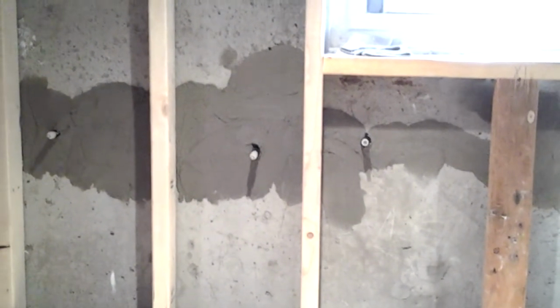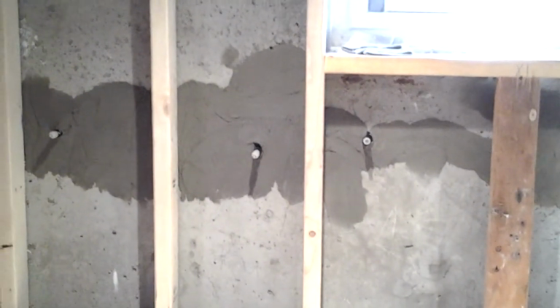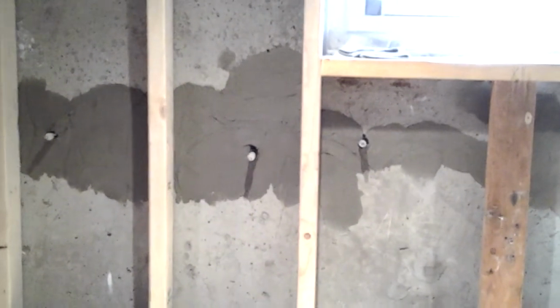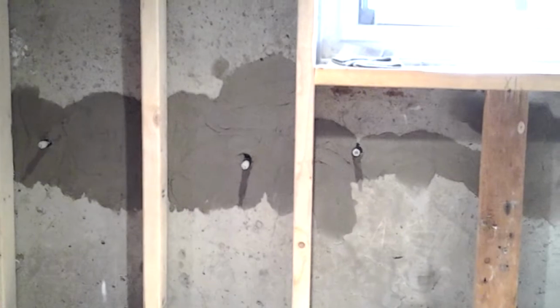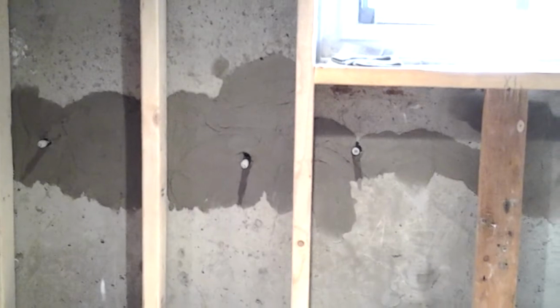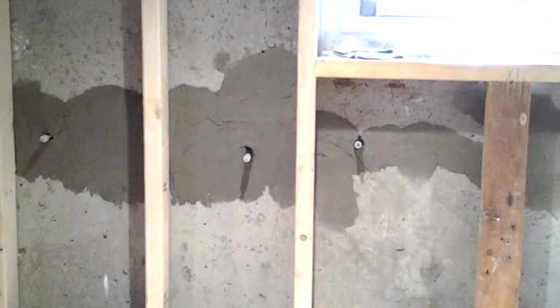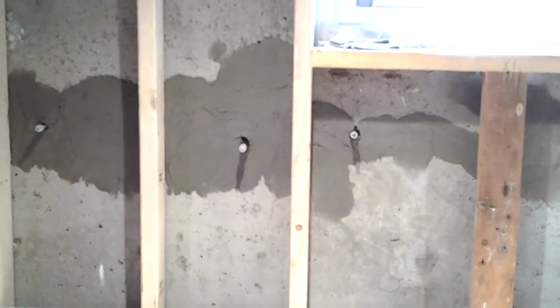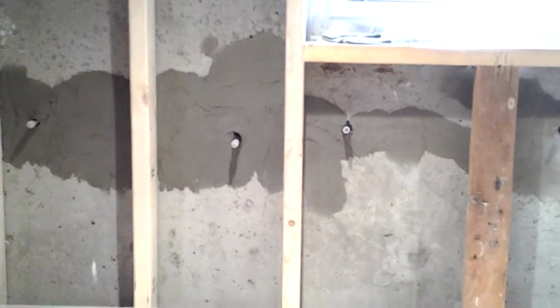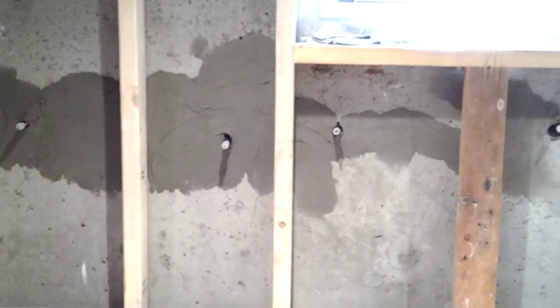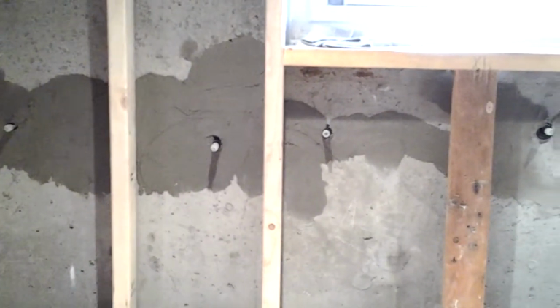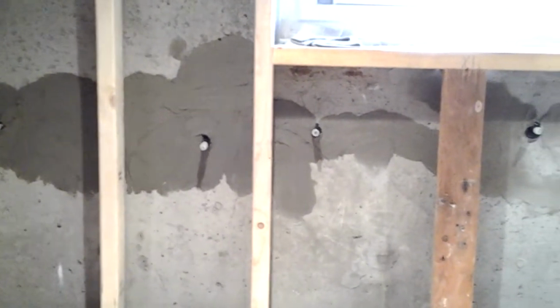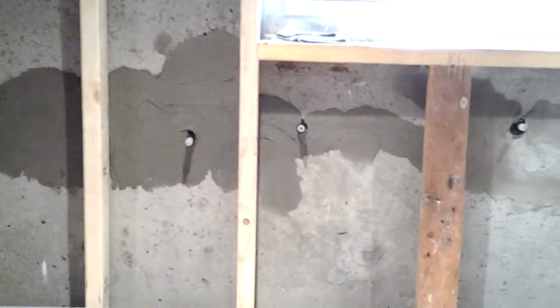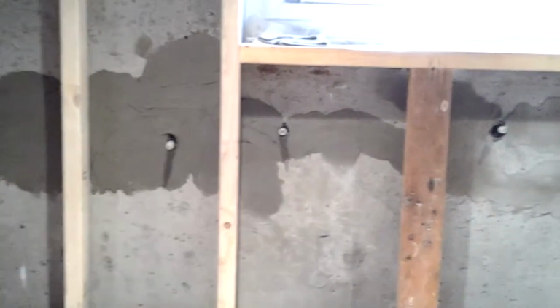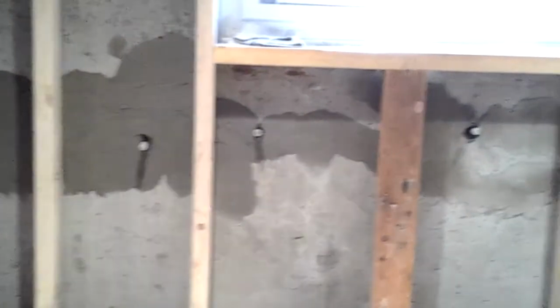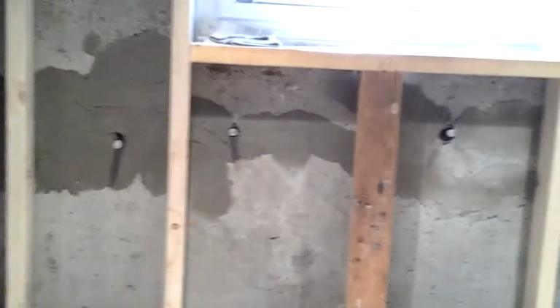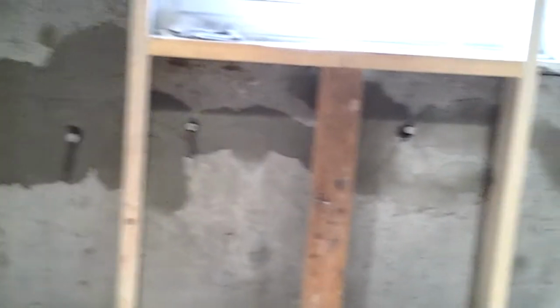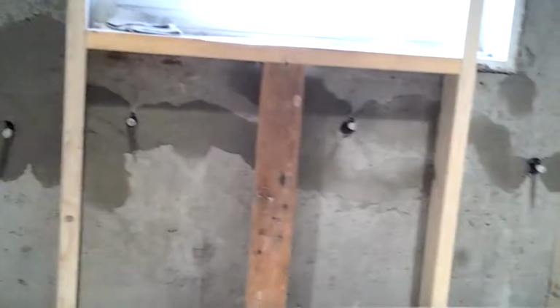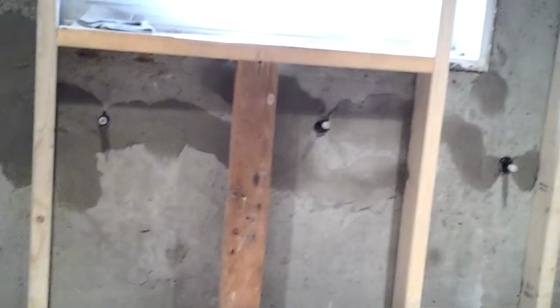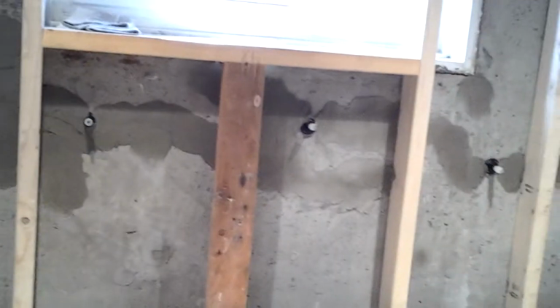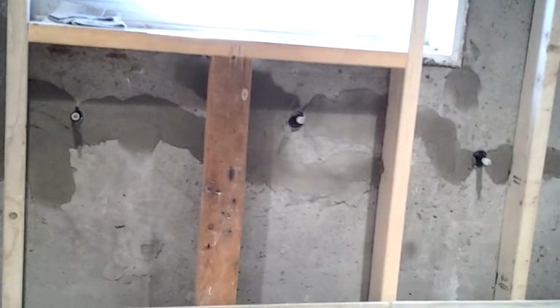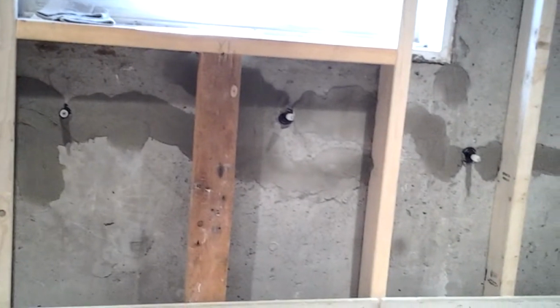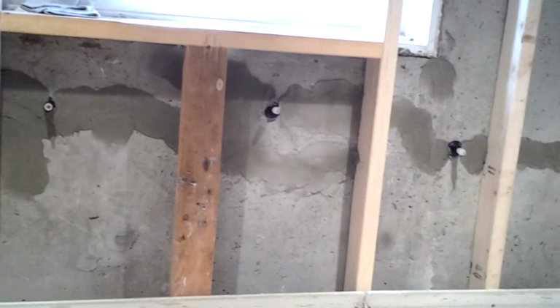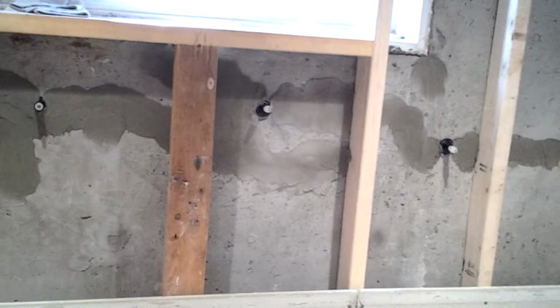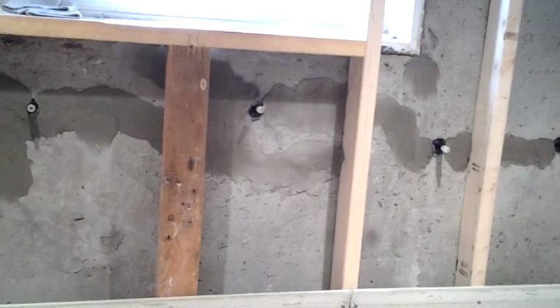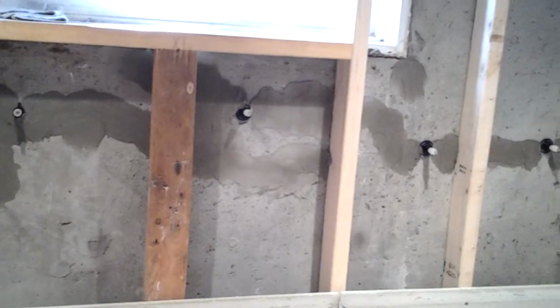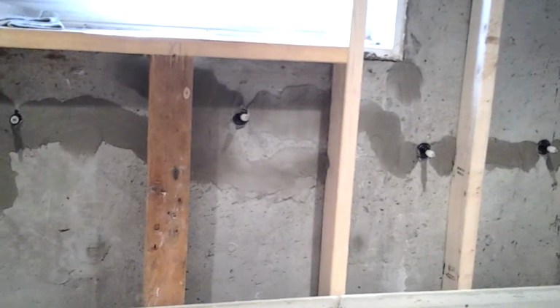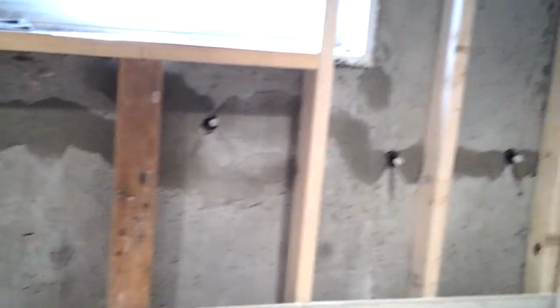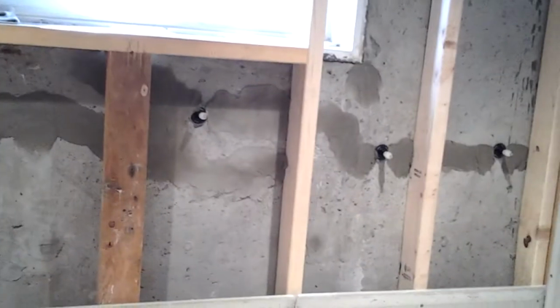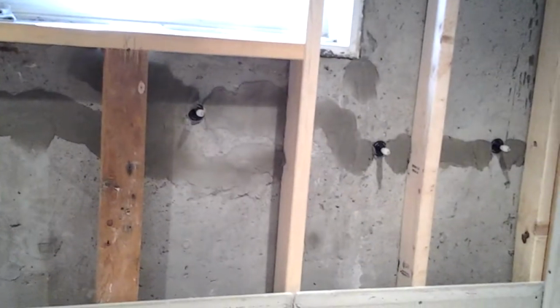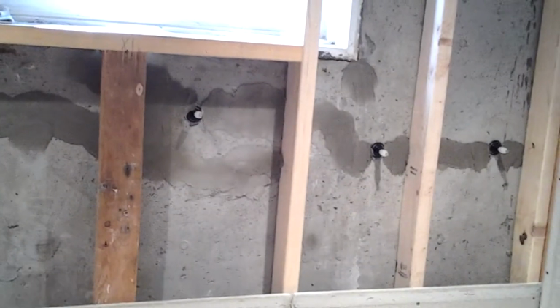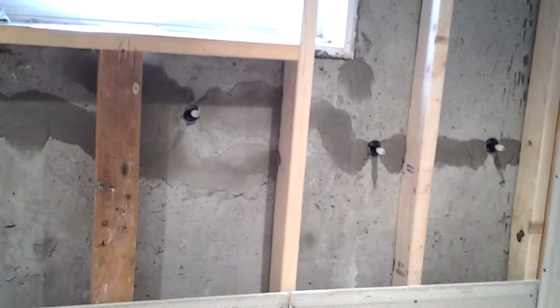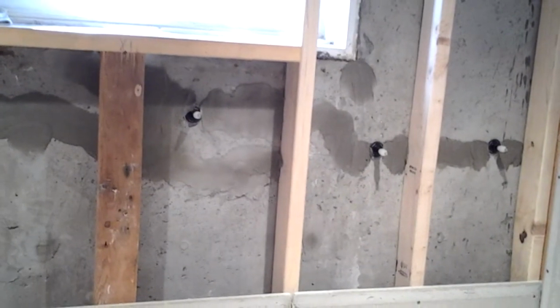We've got the wall cleaned, our Xerx installed, the crack grouted. Tomorrow we're going to come back, let that cure, and do our epoxy injection.